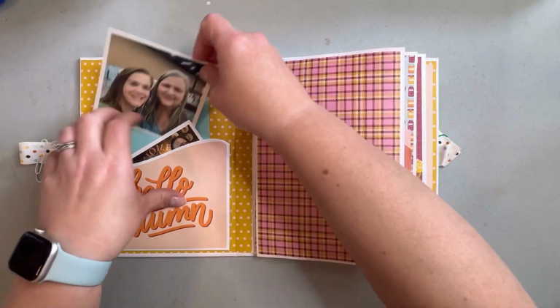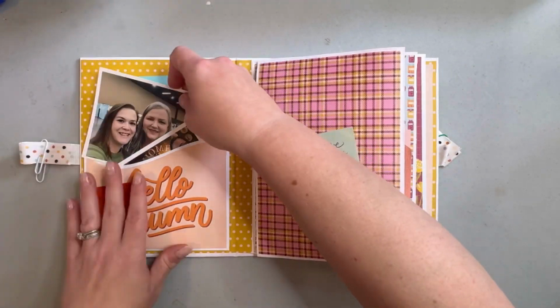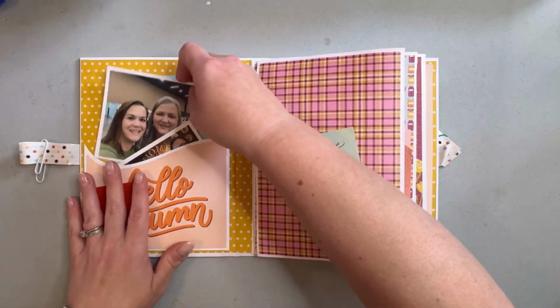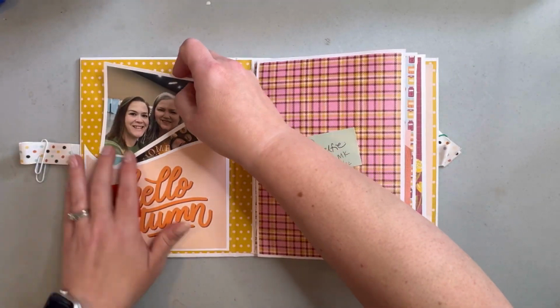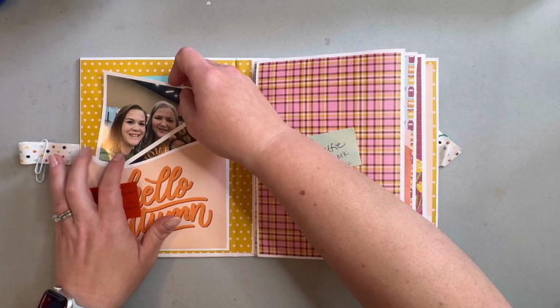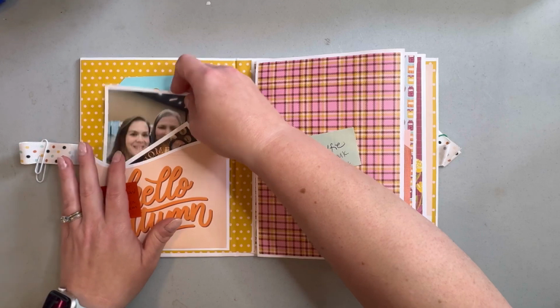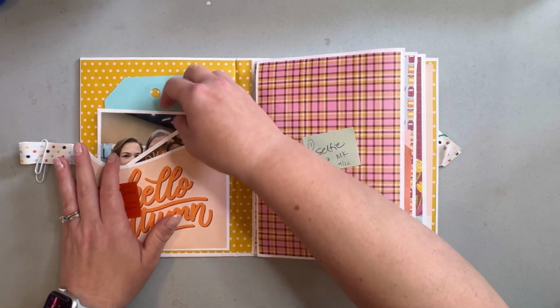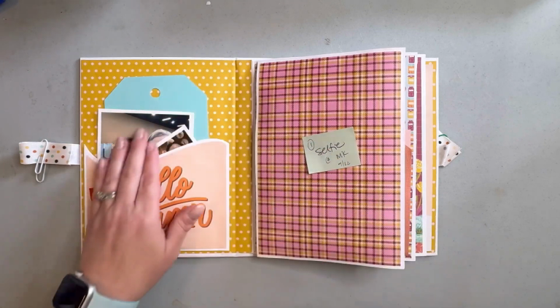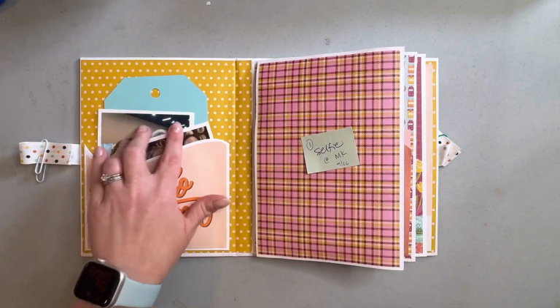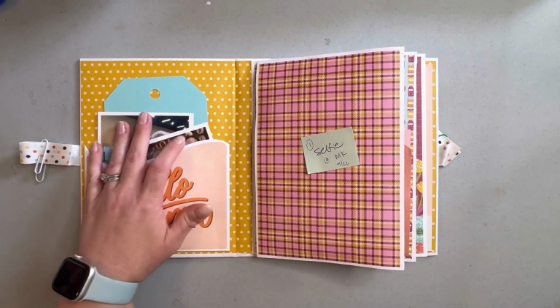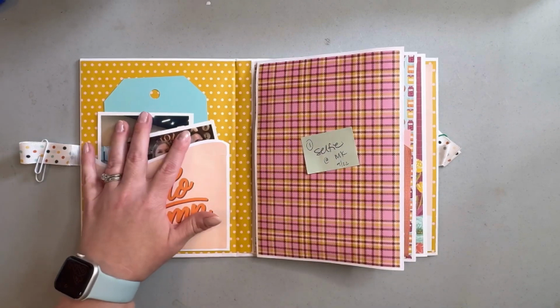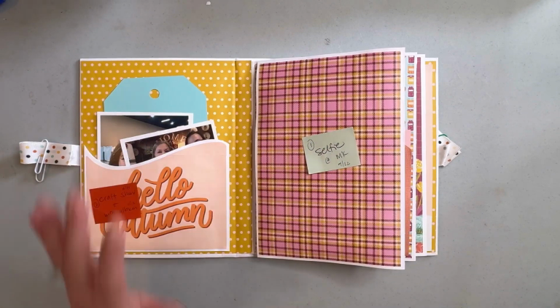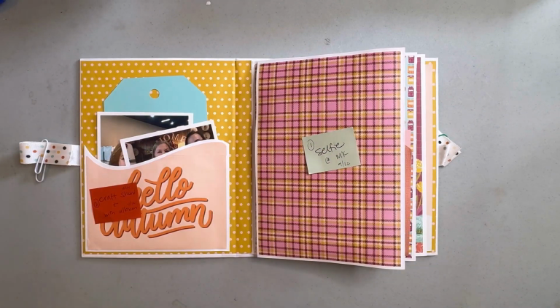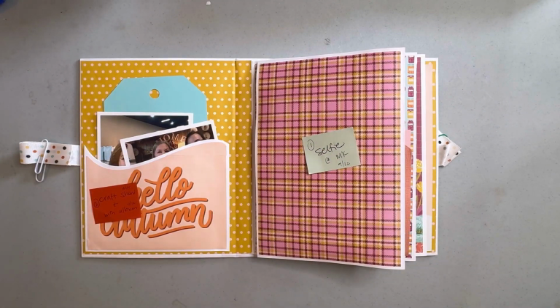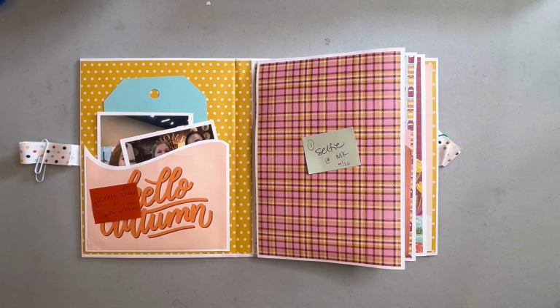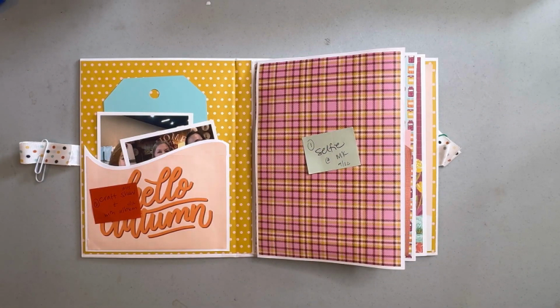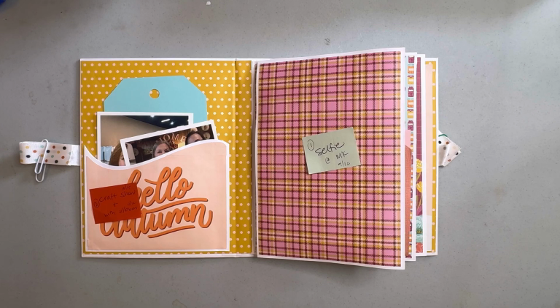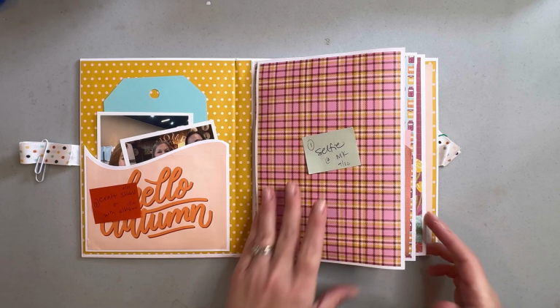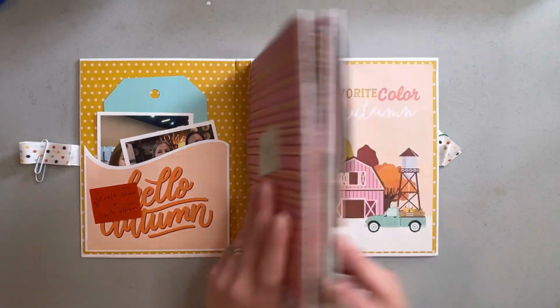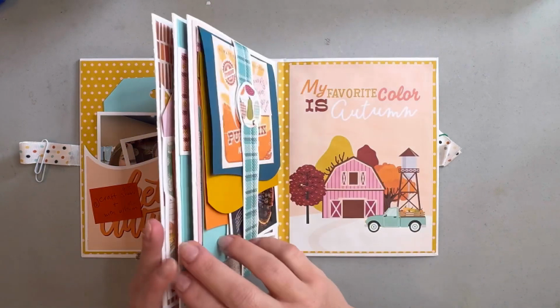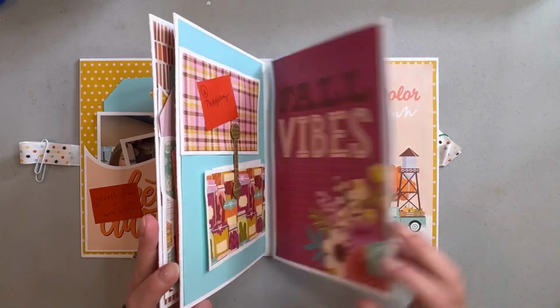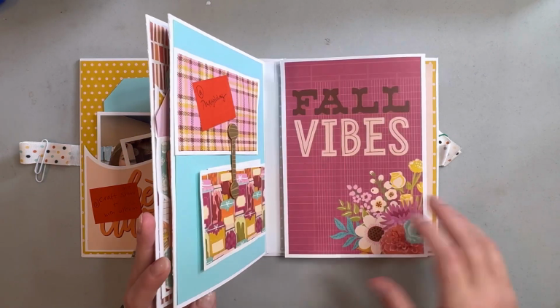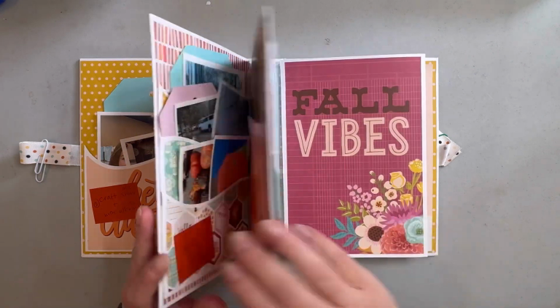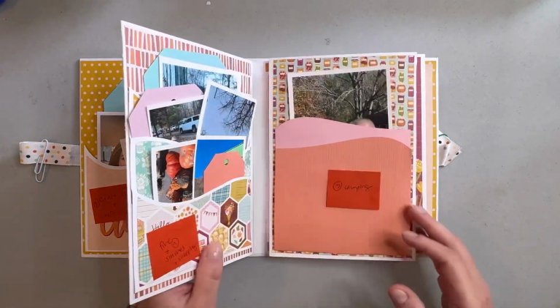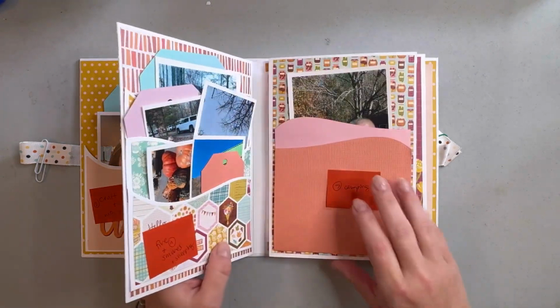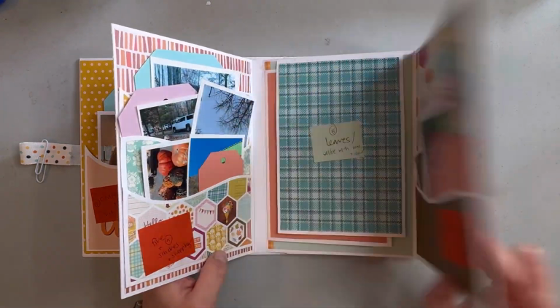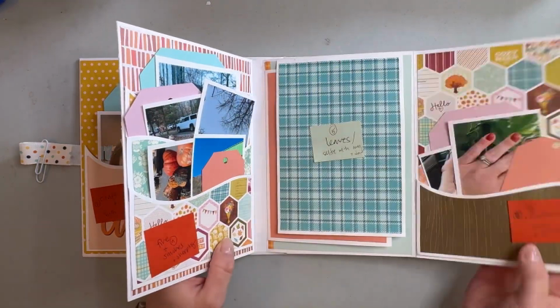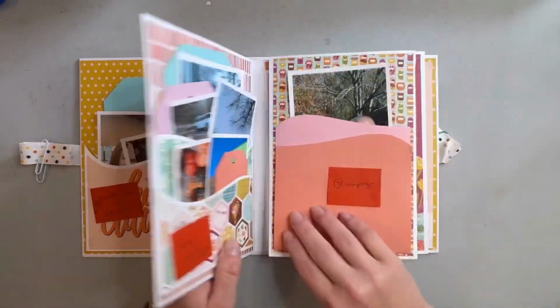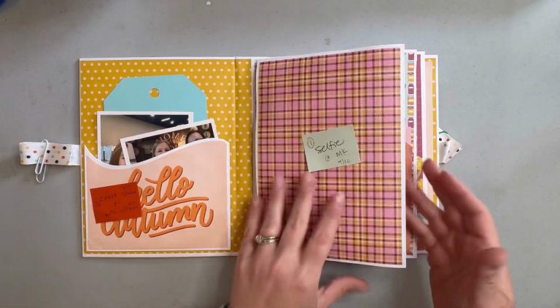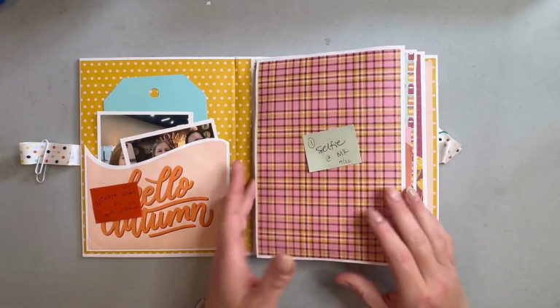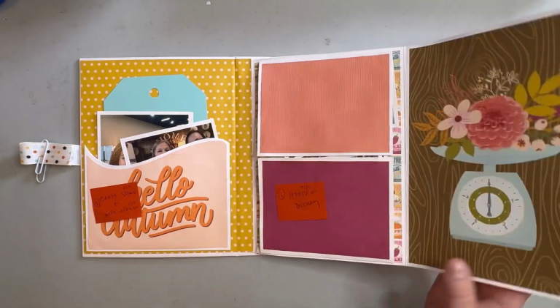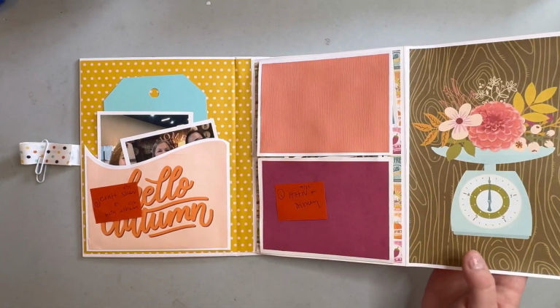That was in October, and then we spent — I would say two to three craft sessions over at her house — just creating these albums with all these details. I'm going to walk you through everything, but there's a lot to them.